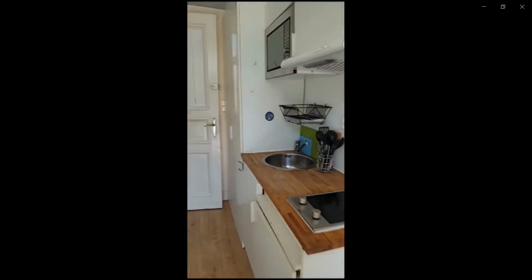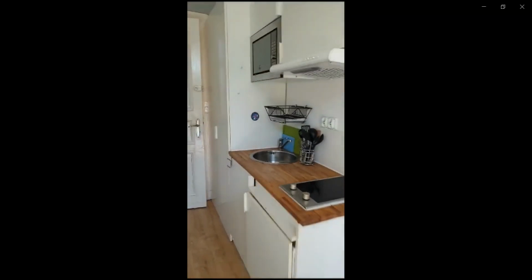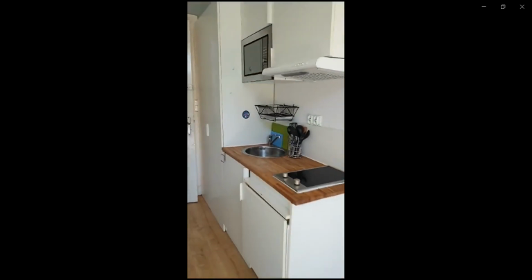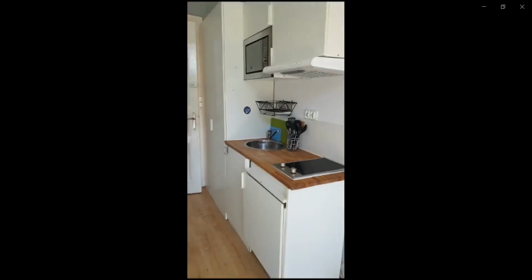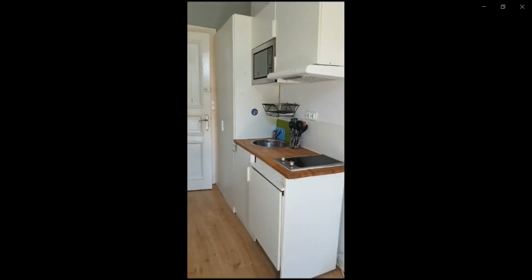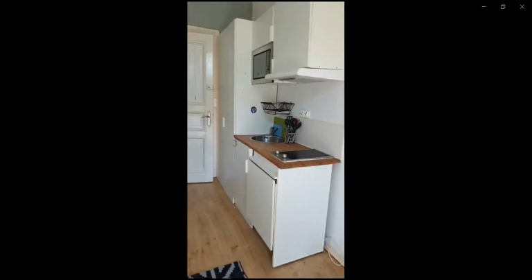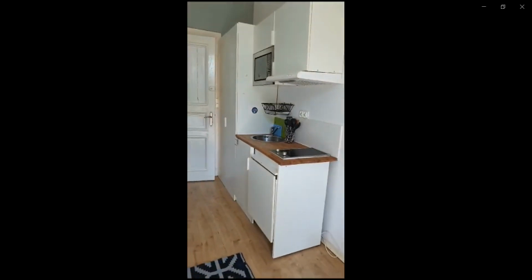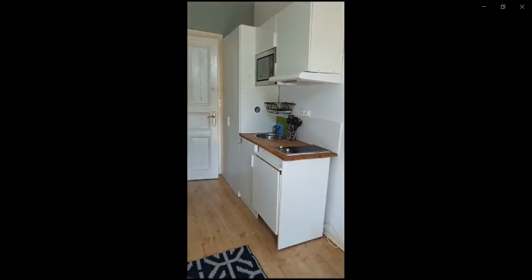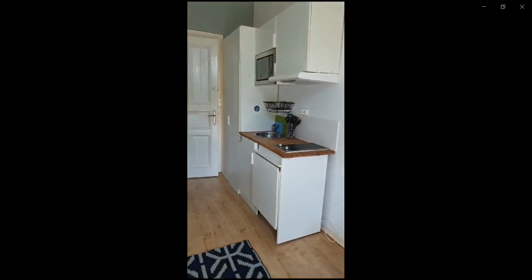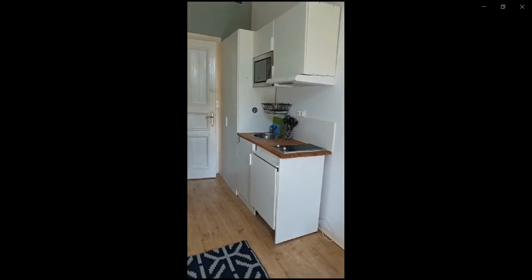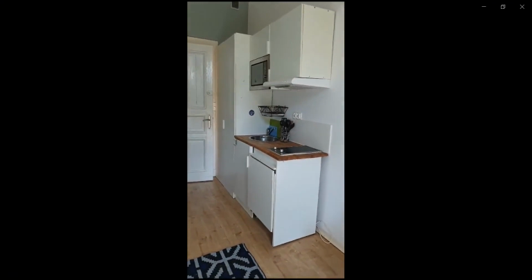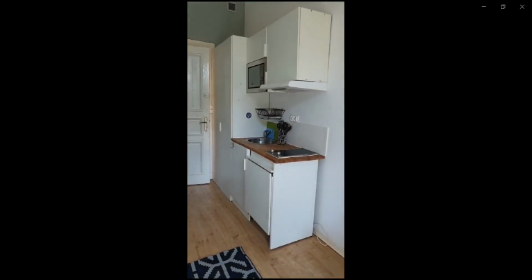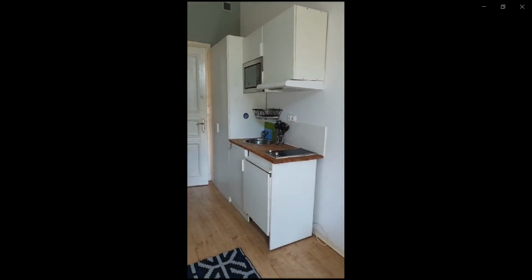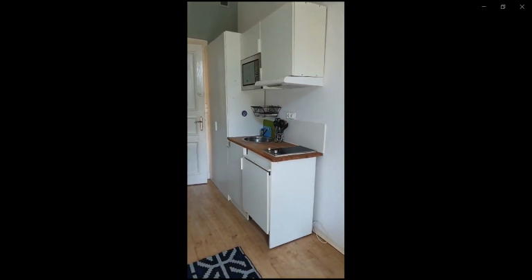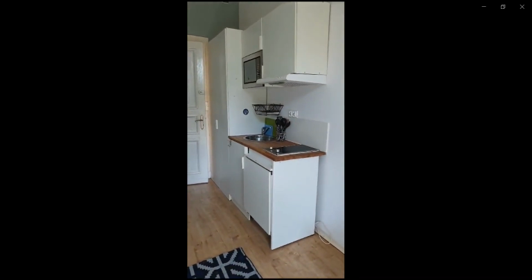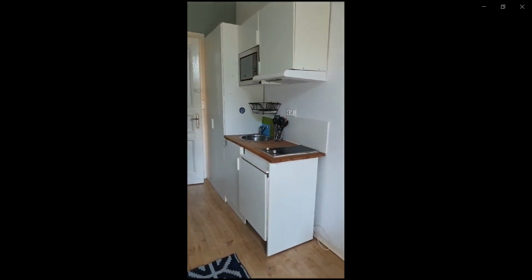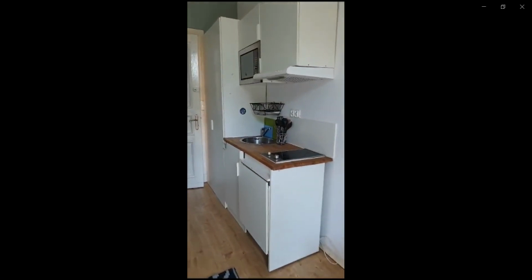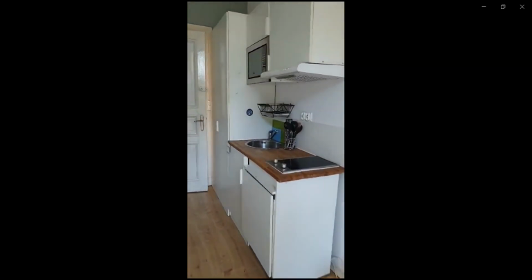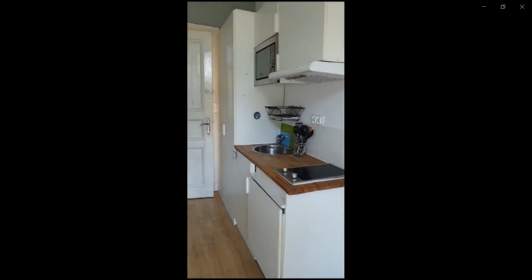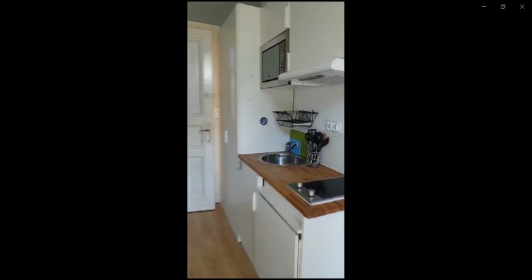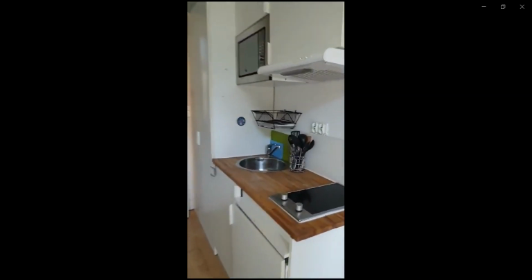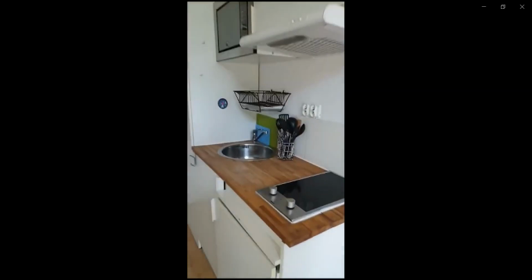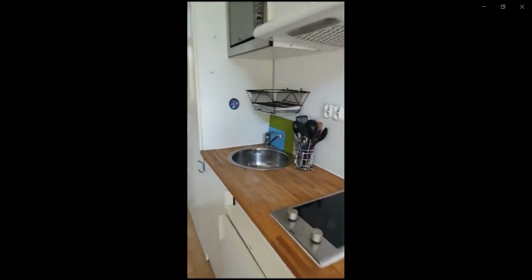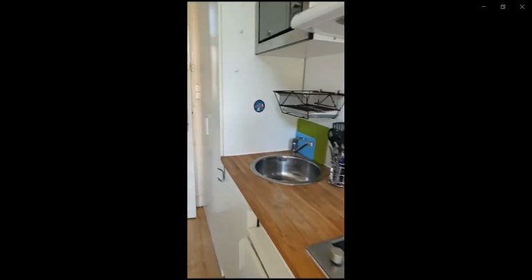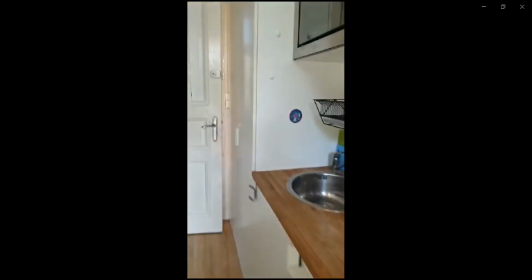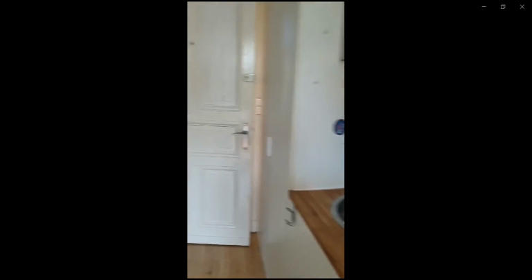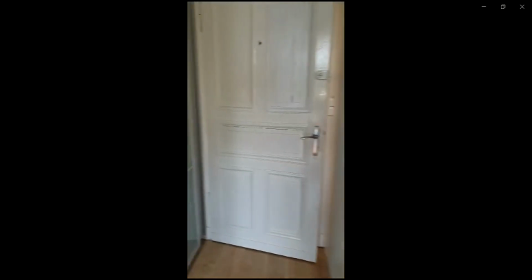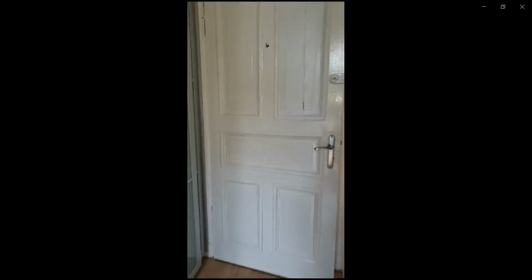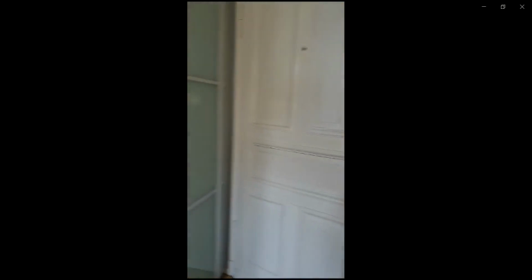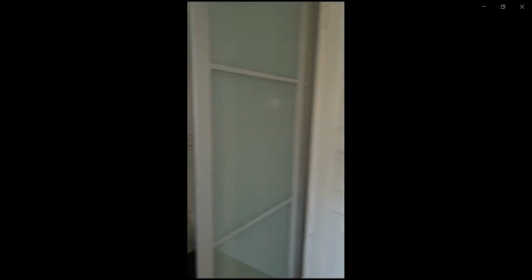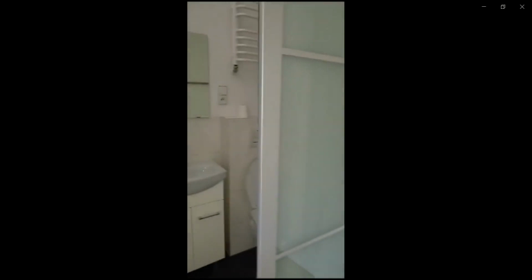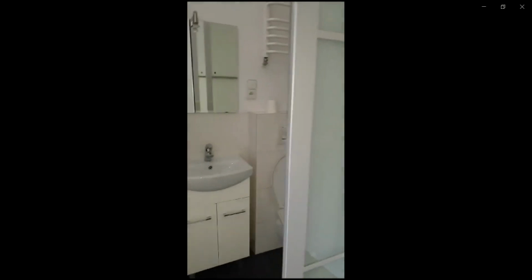Over here you have the kitchen area with the microwave, dishwasher, stove, sink, and the fridge and the freezer as you can see over here. You also have the closet as well.